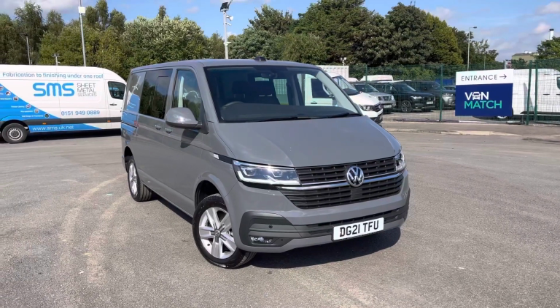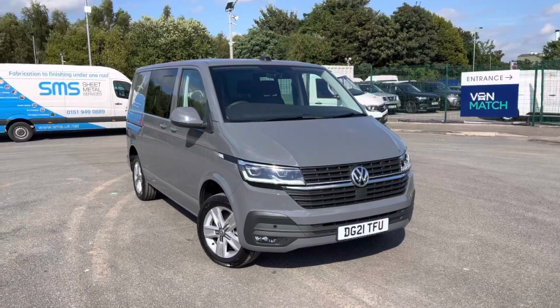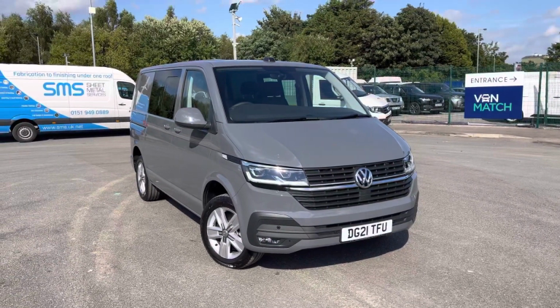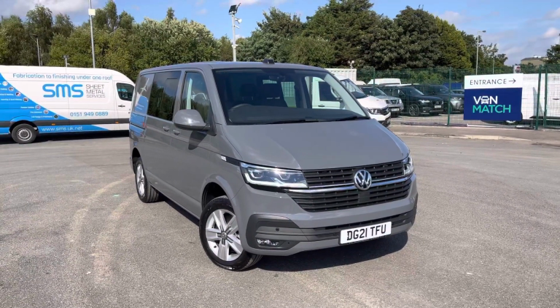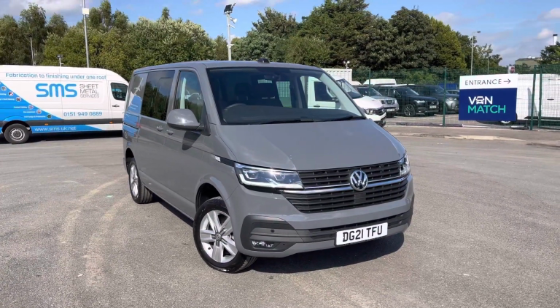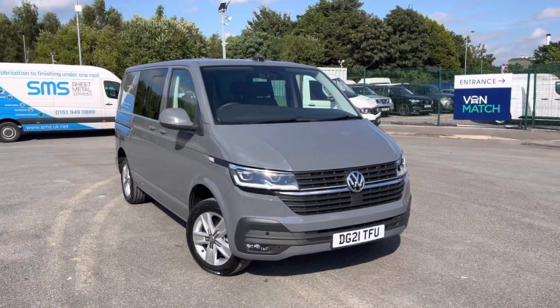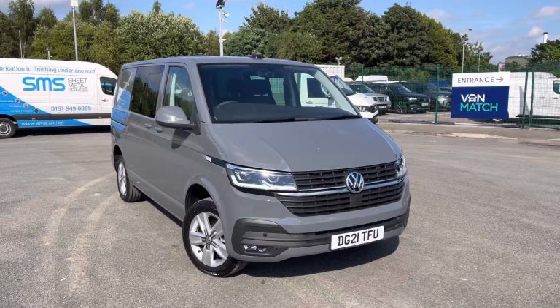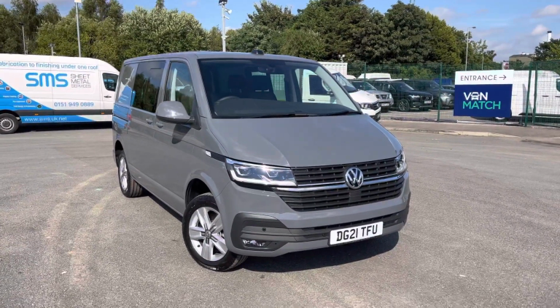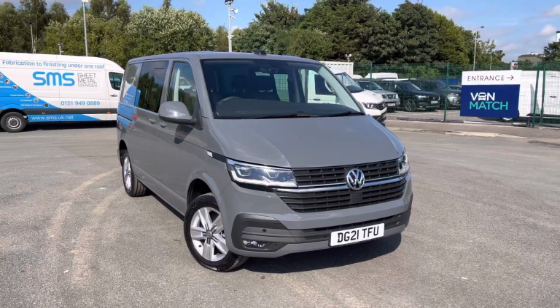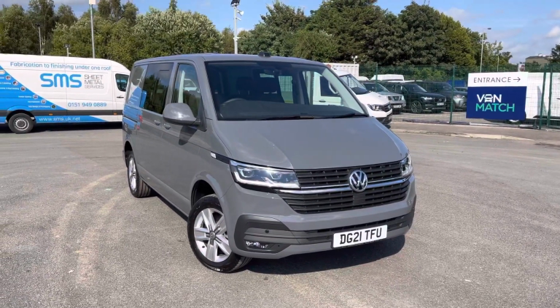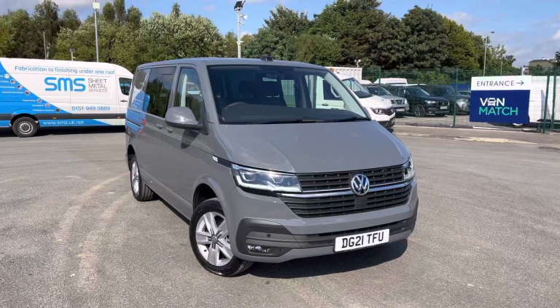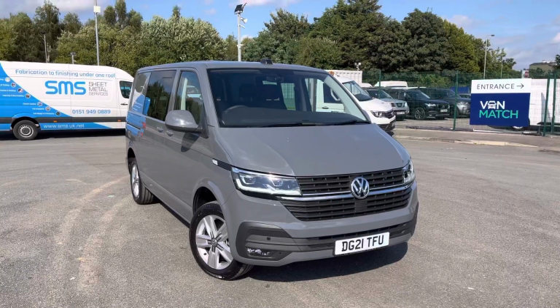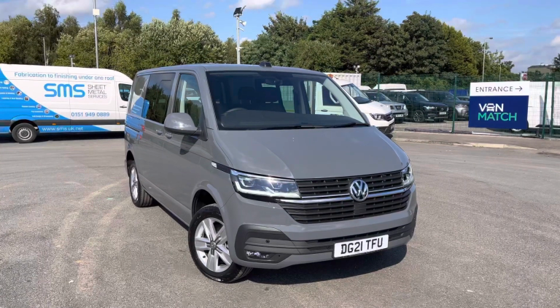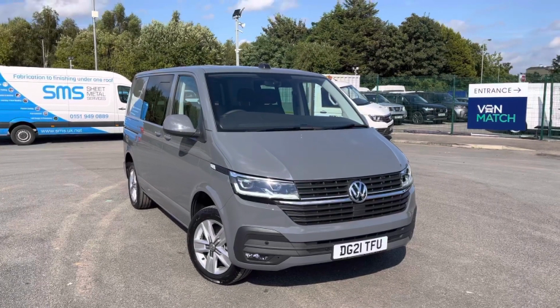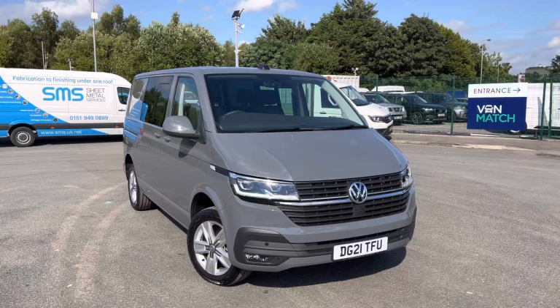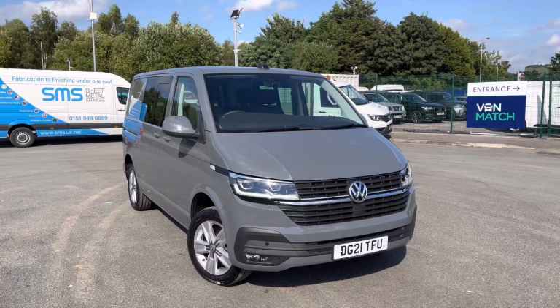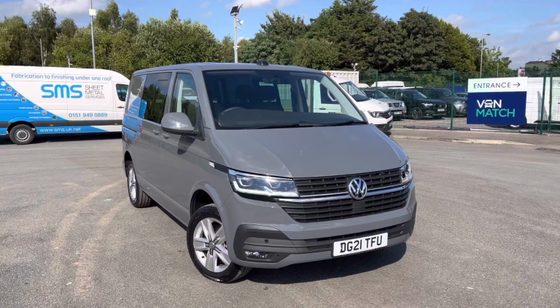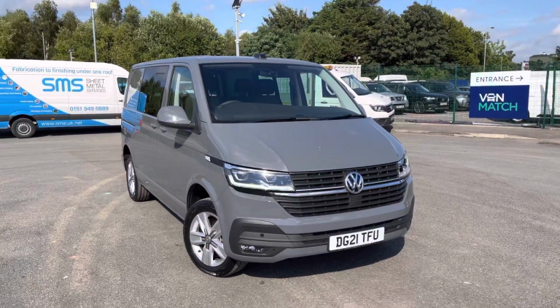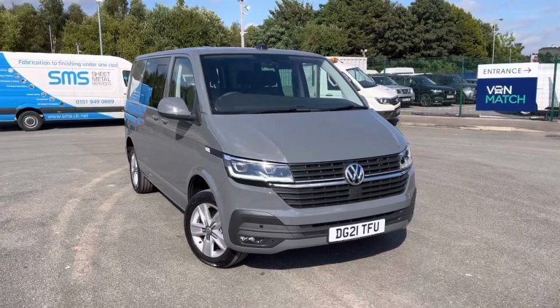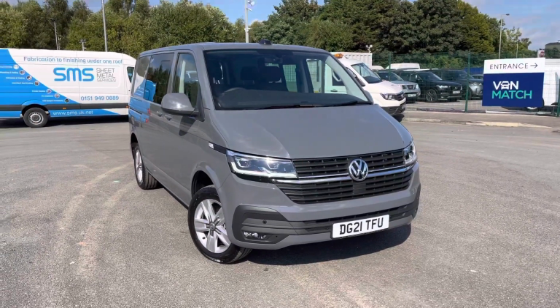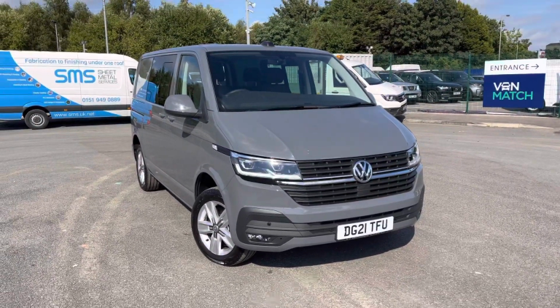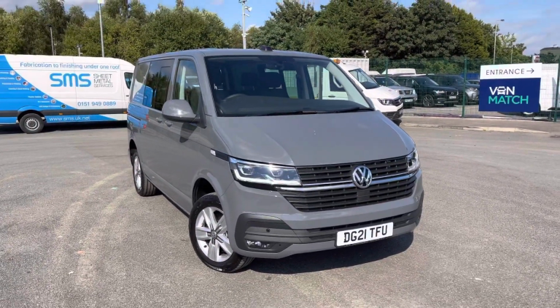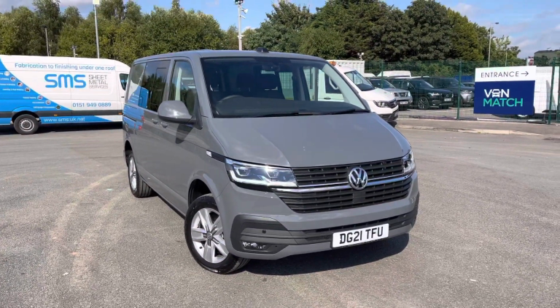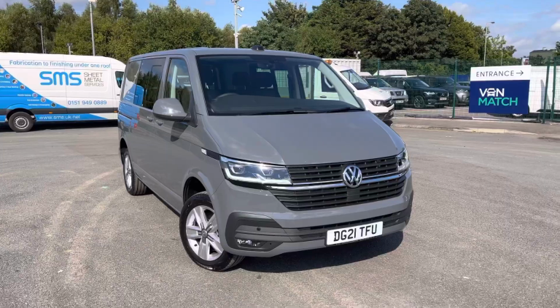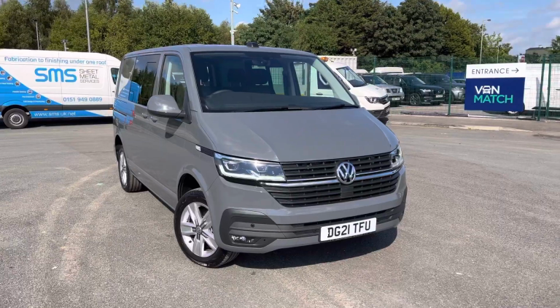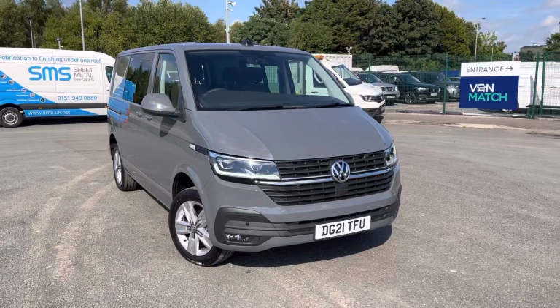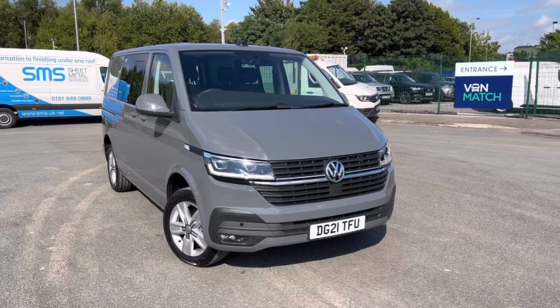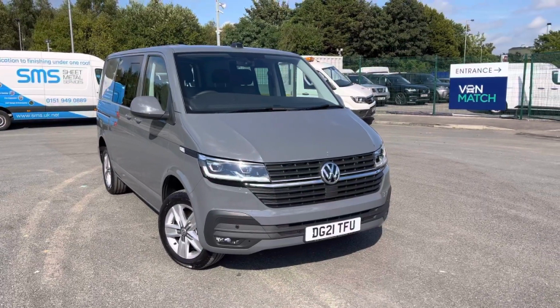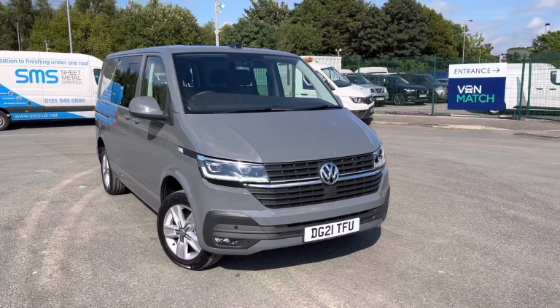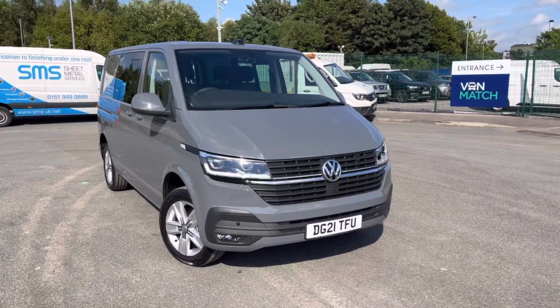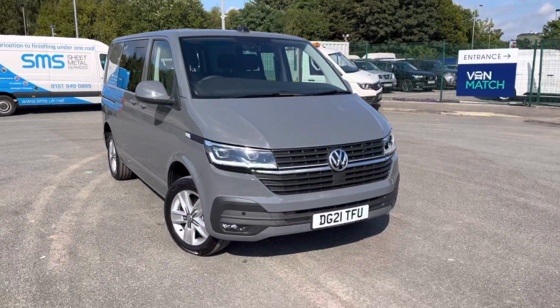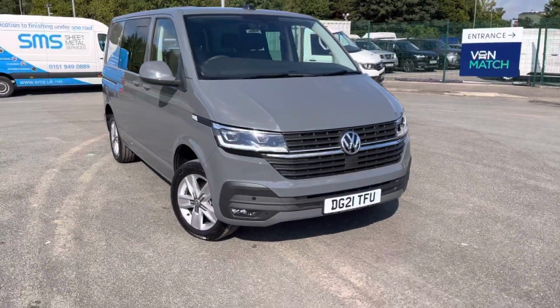Hello and welcome to Liverpool Volkswagen Van Centre. My name is Jack and I'm here today to talk about this Volkswagen Transporter Kombi. This is the T32 Highline short wheelbase DSG, finished in pure white solid paint.